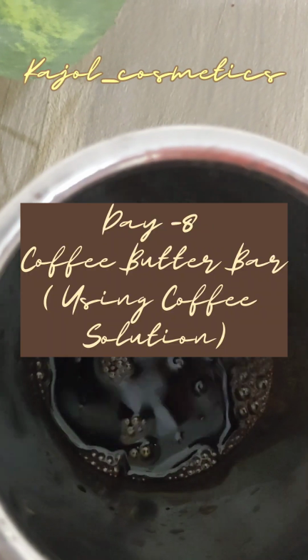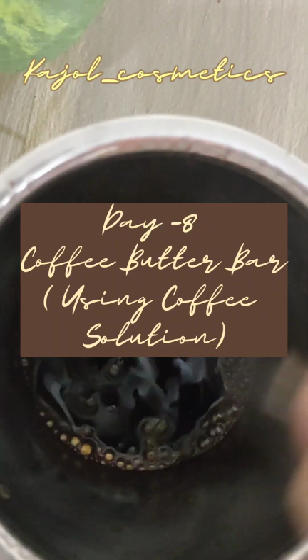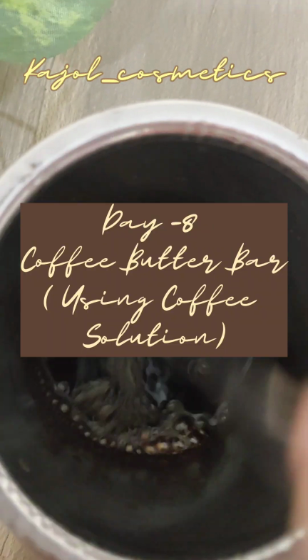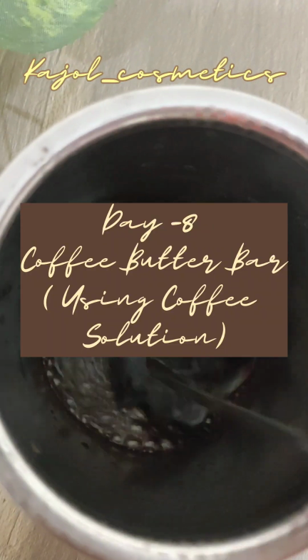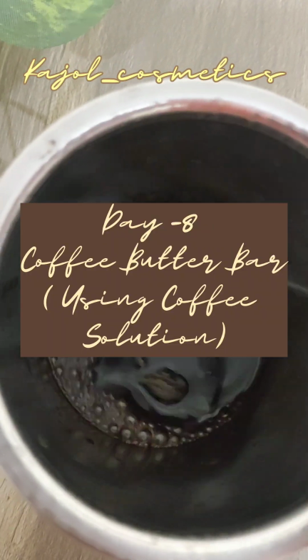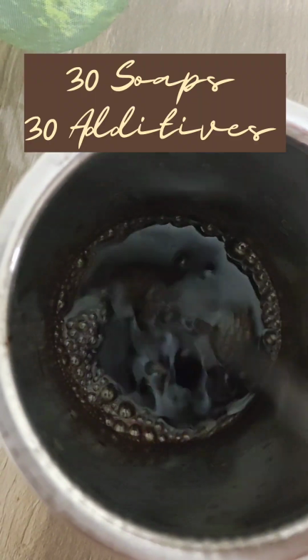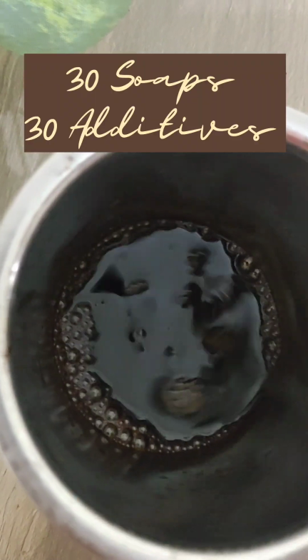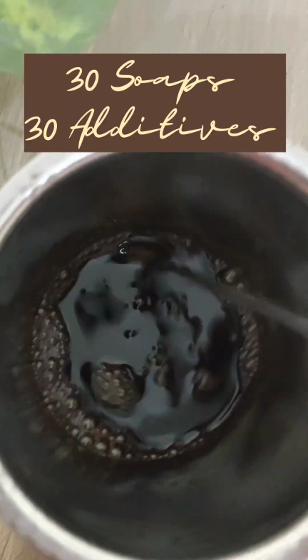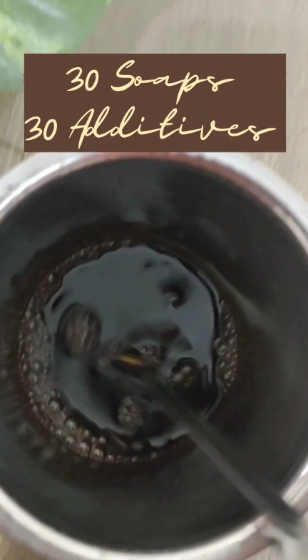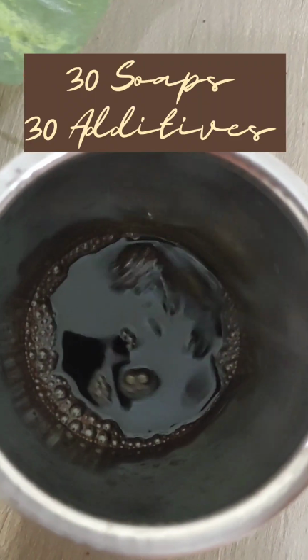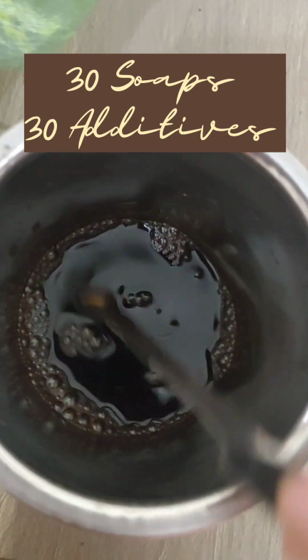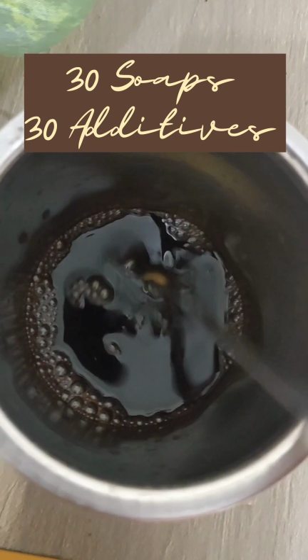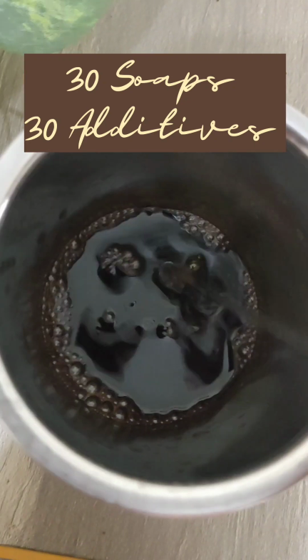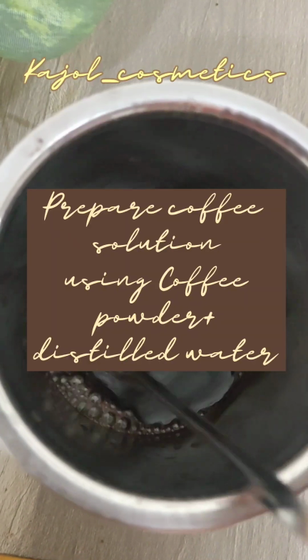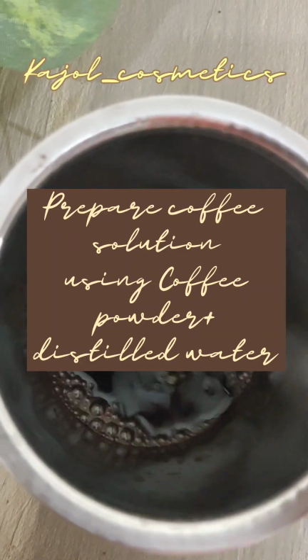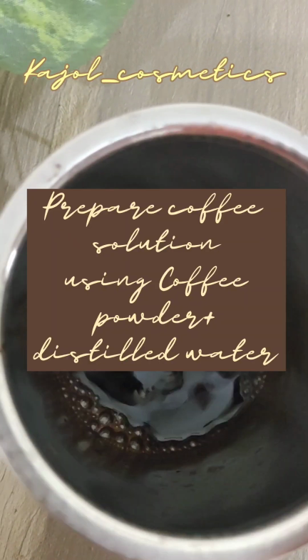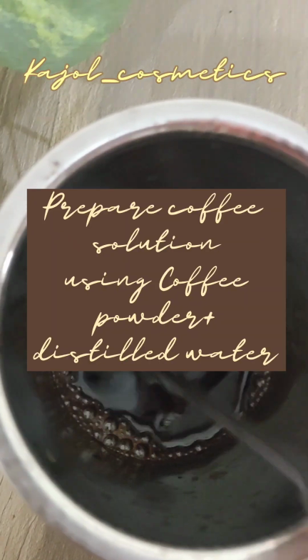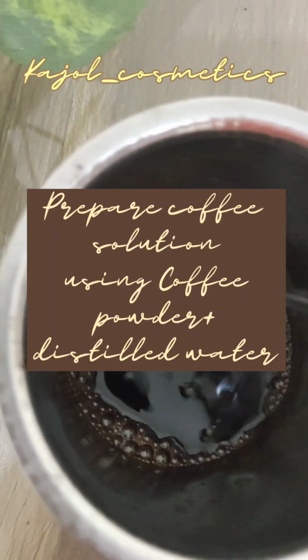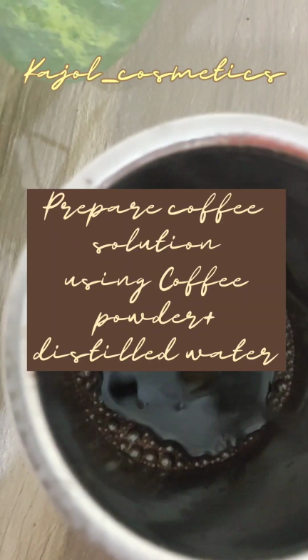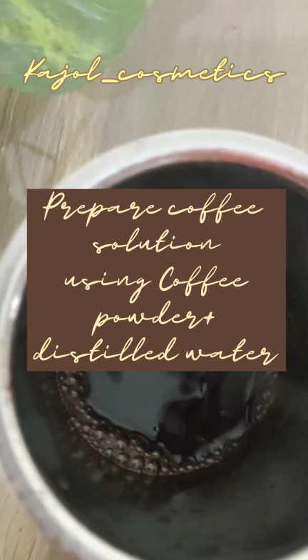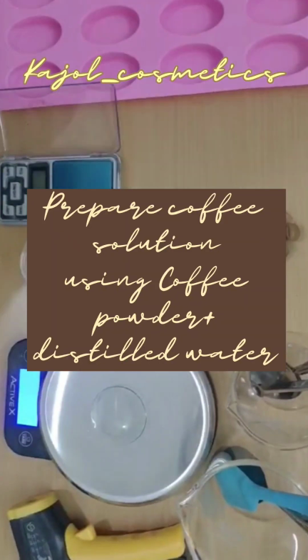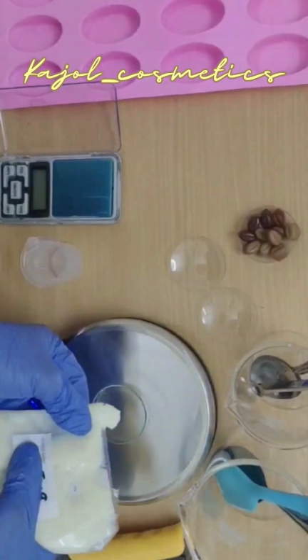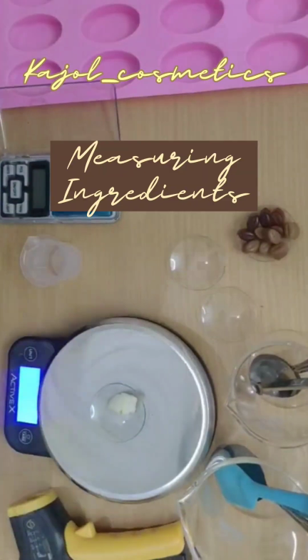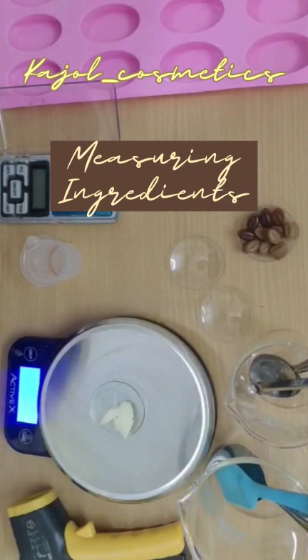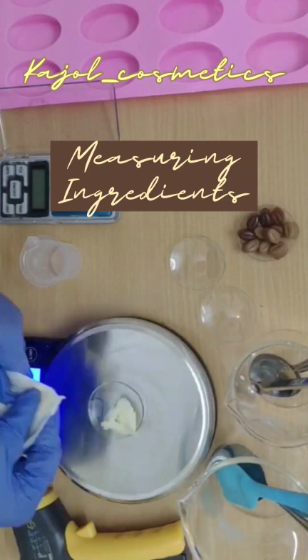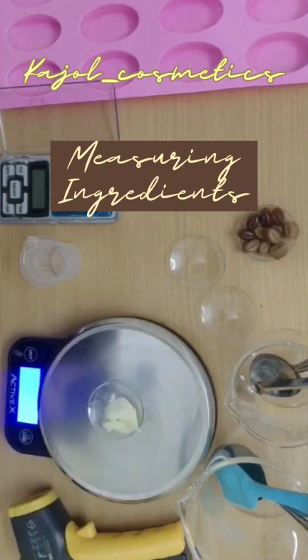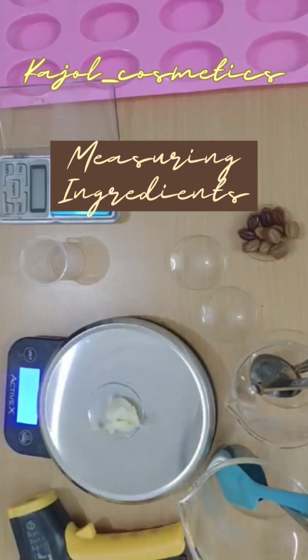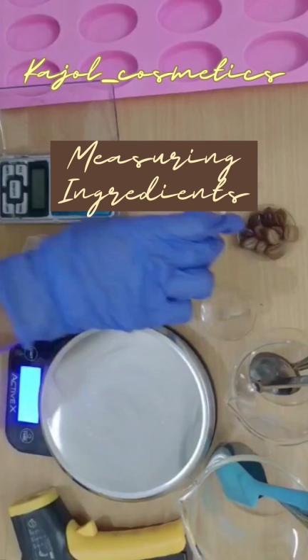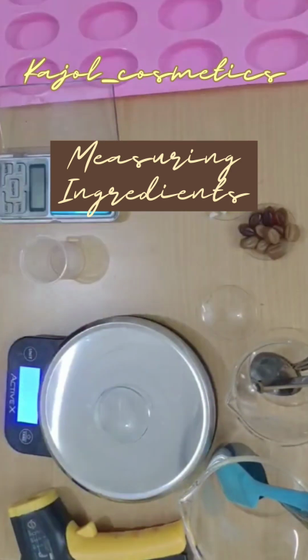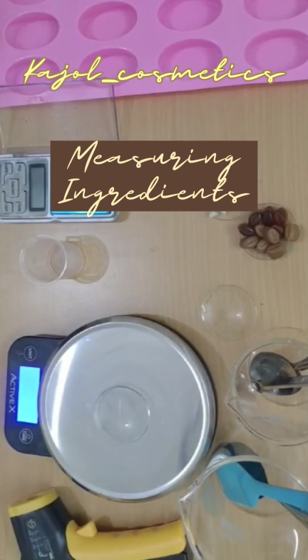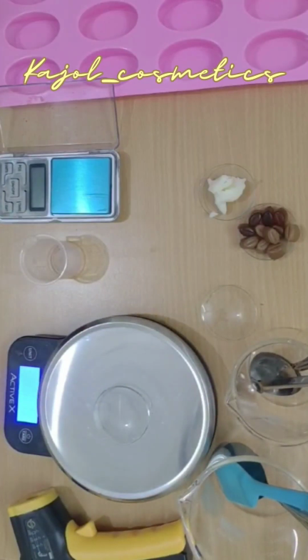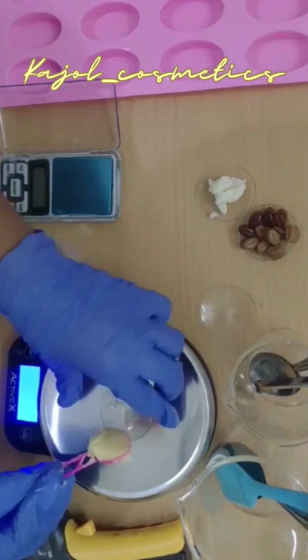Today is day 8 of 30-day soaps with 30 different additives. We are going to use coffee solution here to make a coffee butter soap bar. All the measurements will be given in the description box.